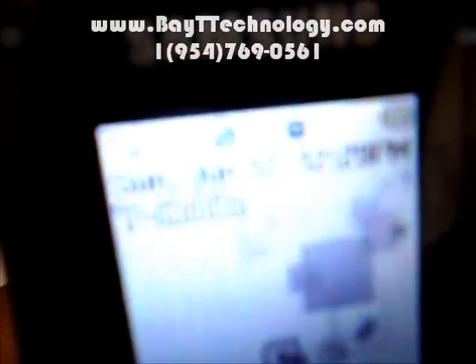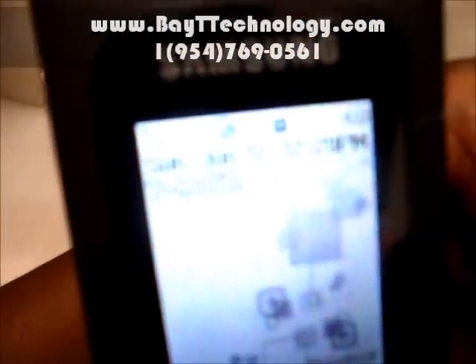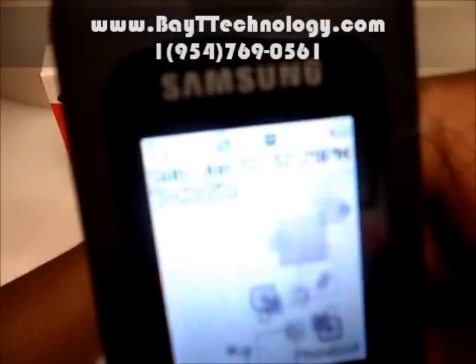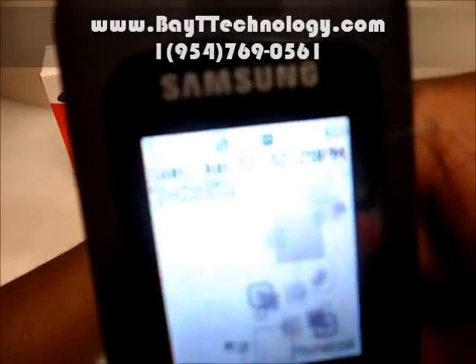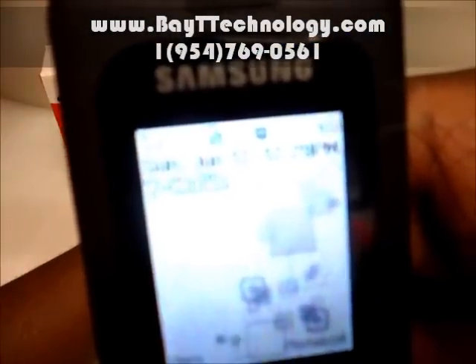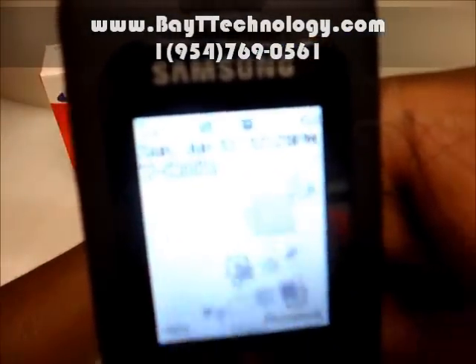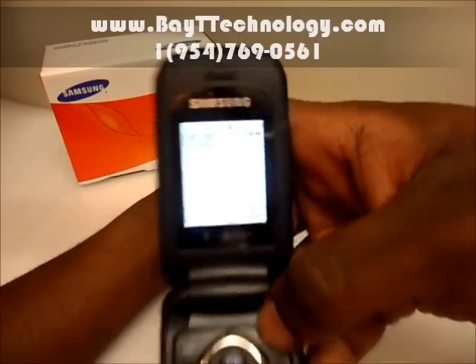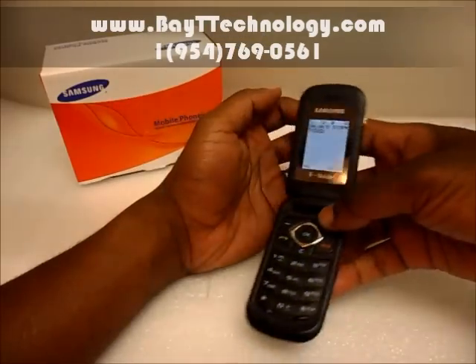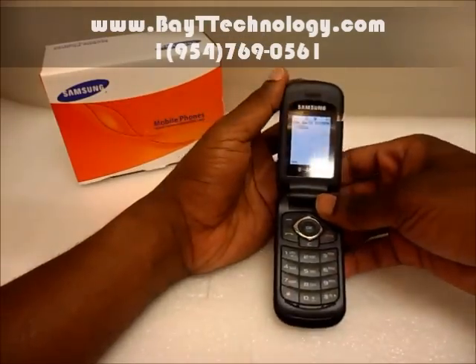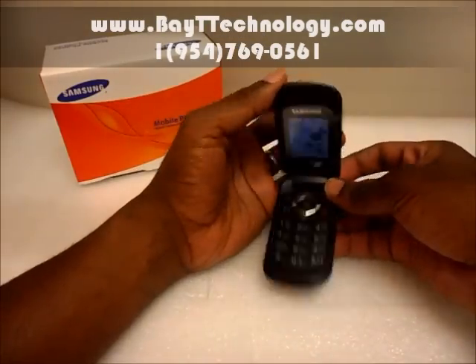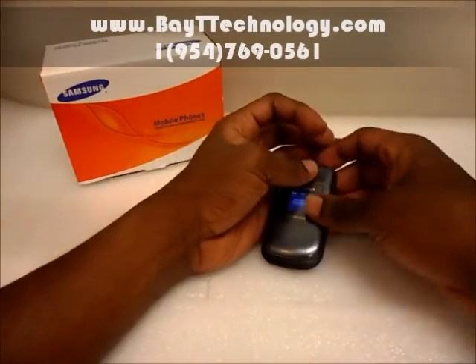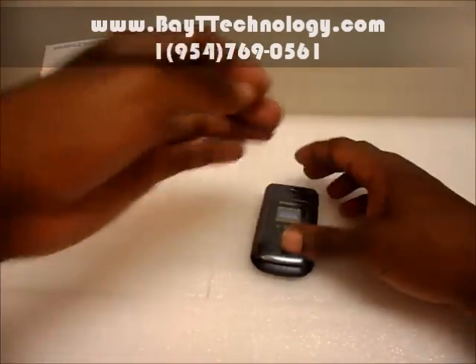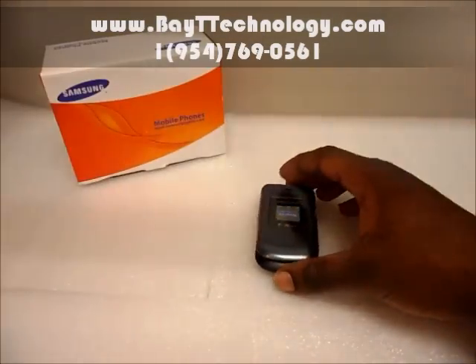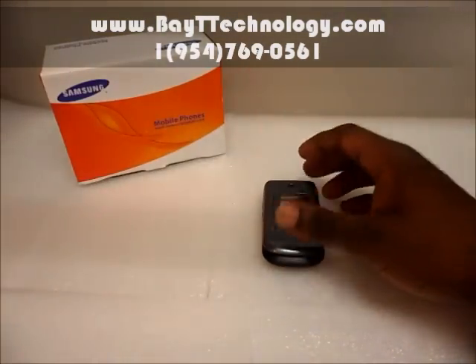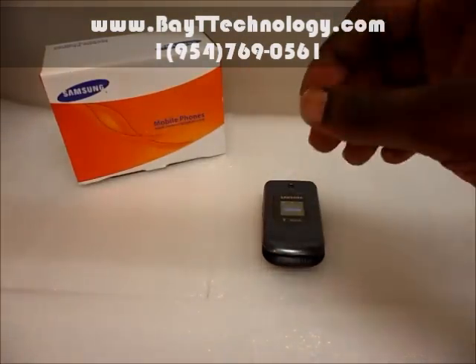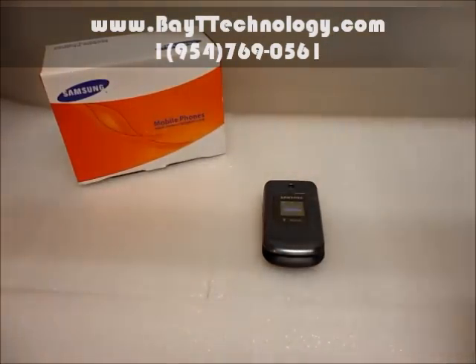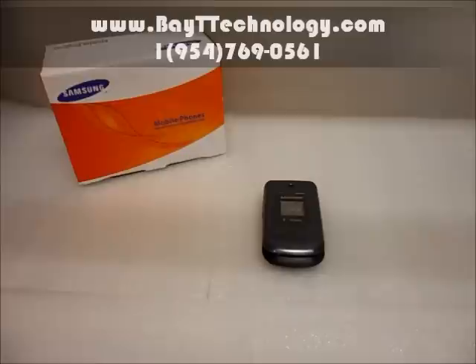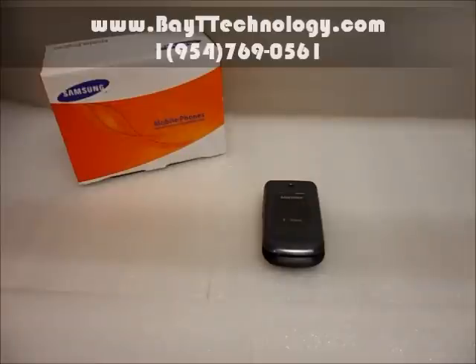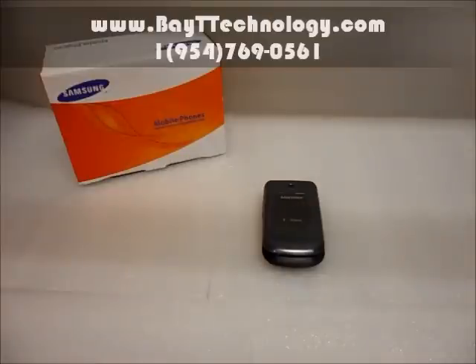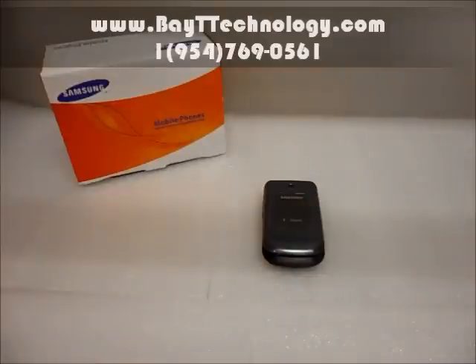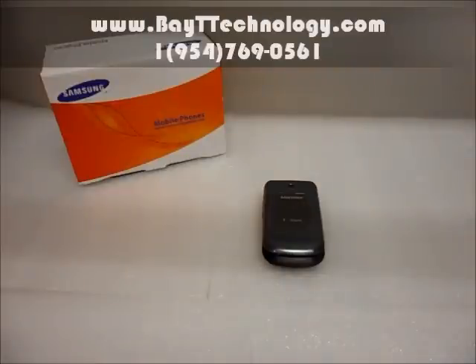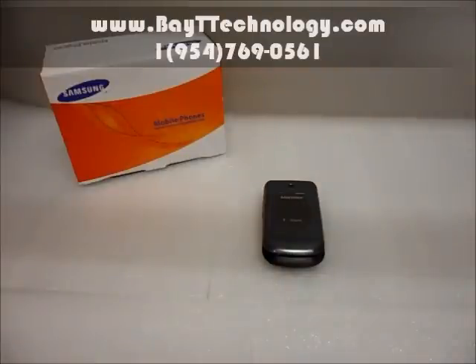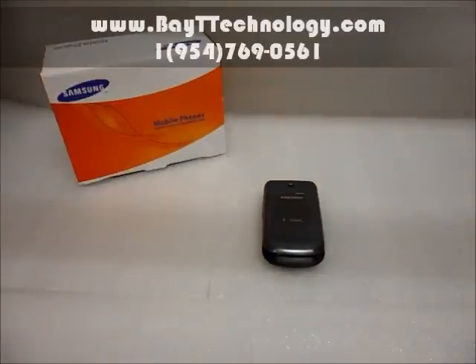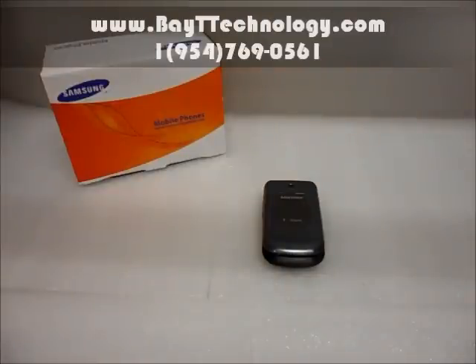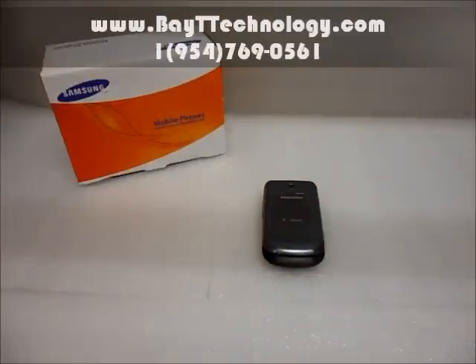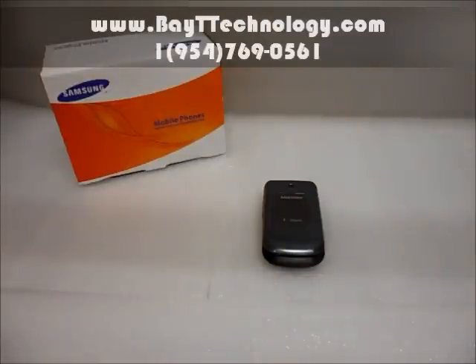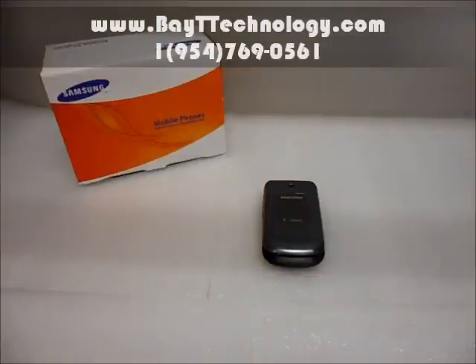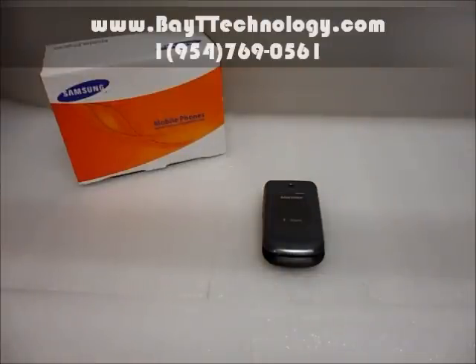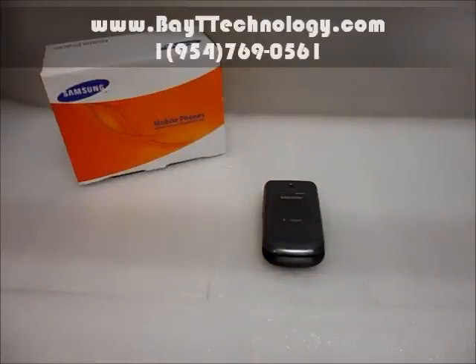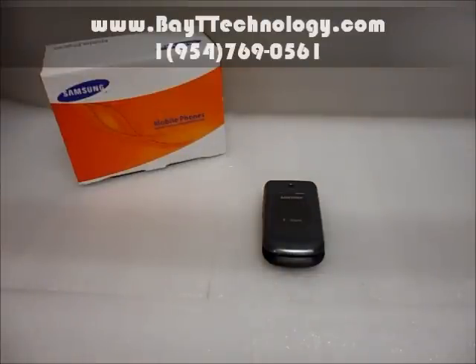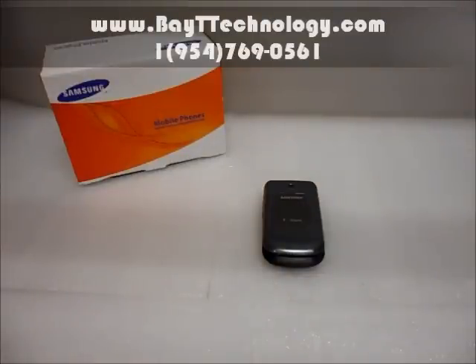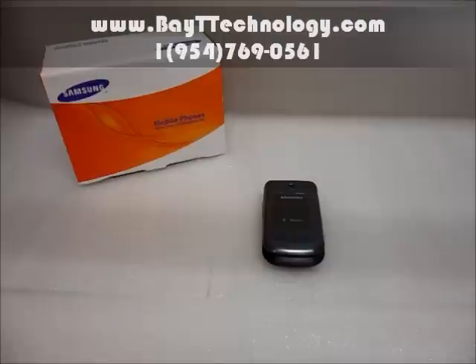I don't know if you can make that out, but there you have it — the SIM card working with this phone. This is a Samsung T139, unlocked for AT&T, T-Mobile, and any other GSM provider.